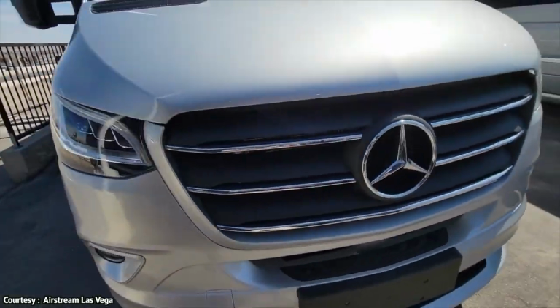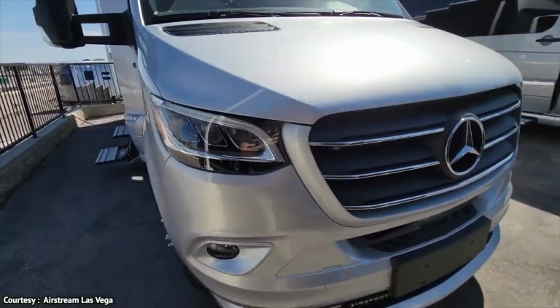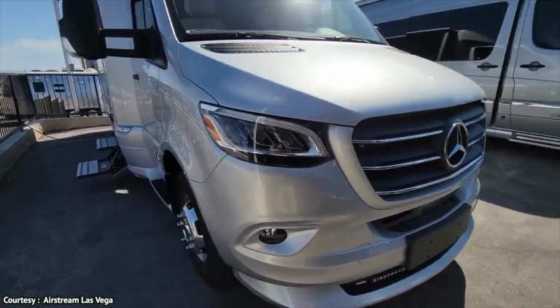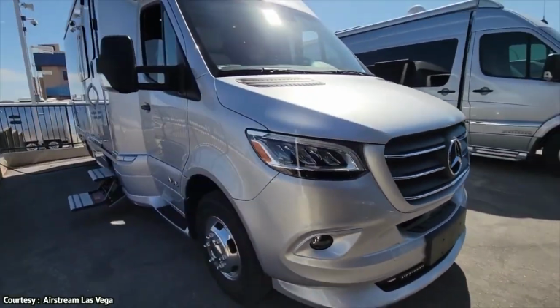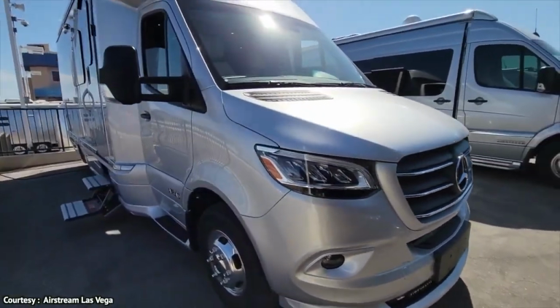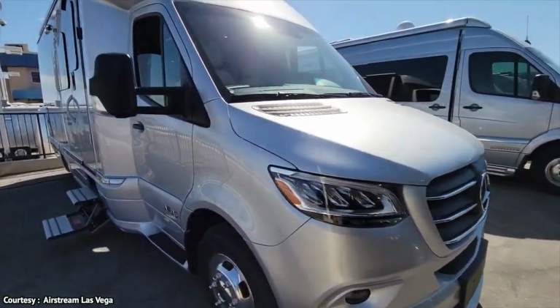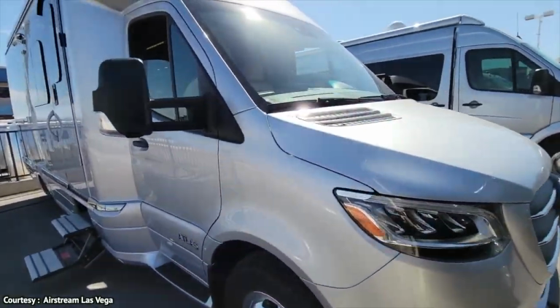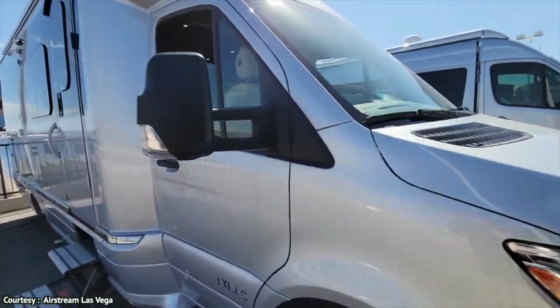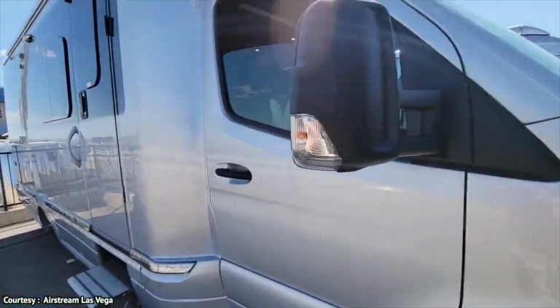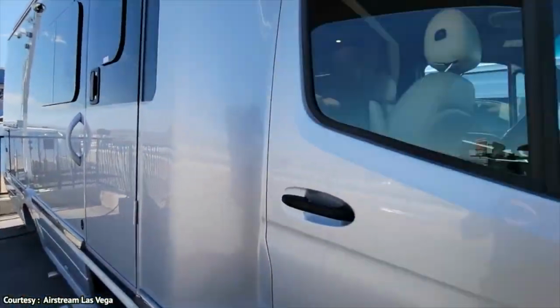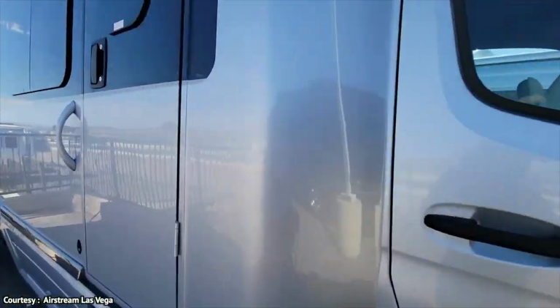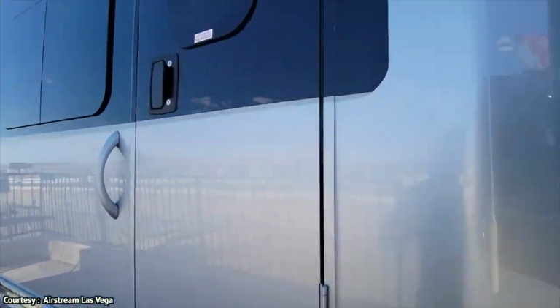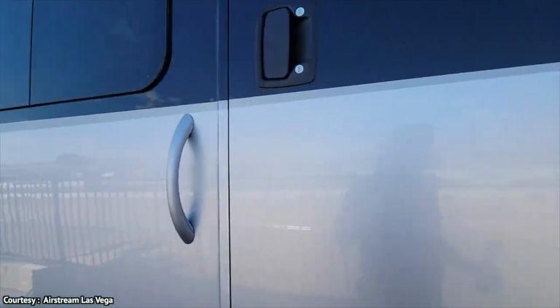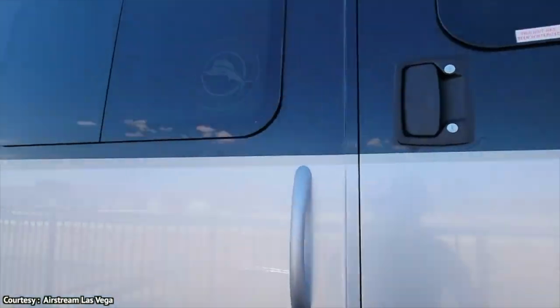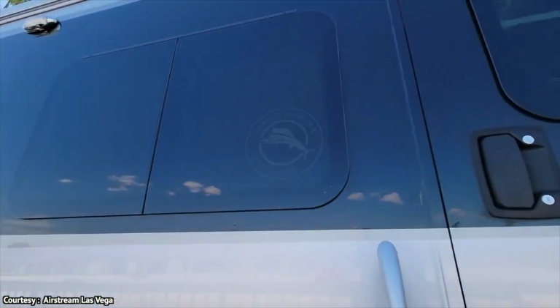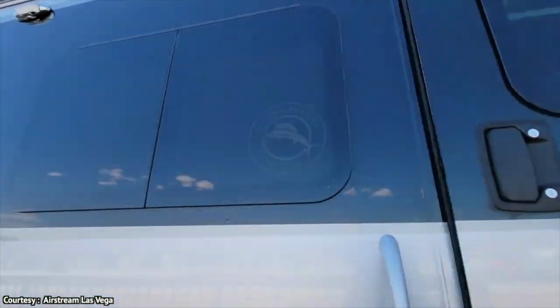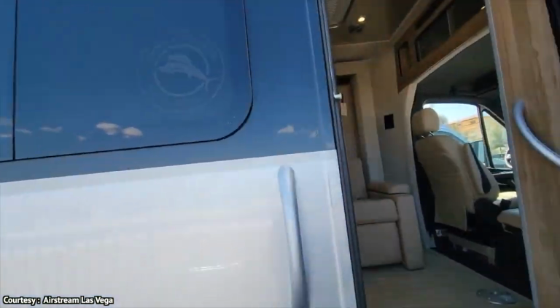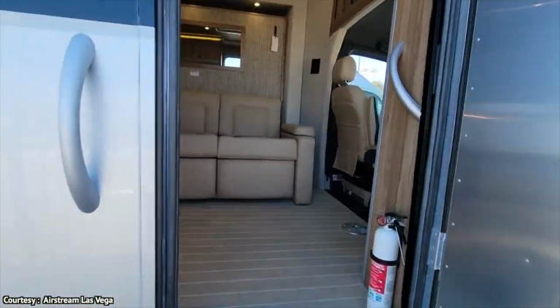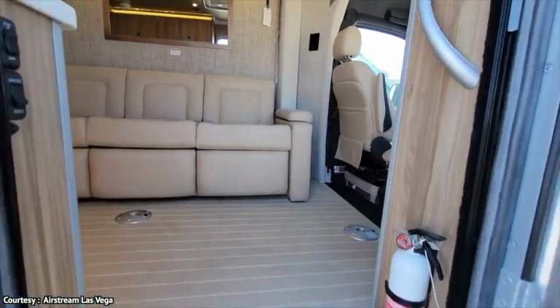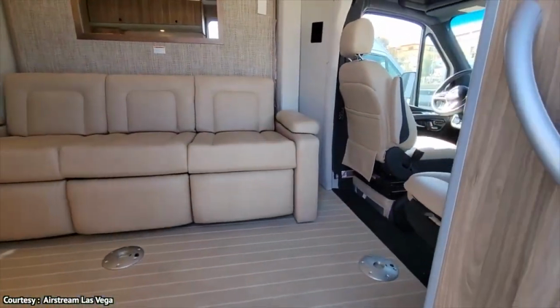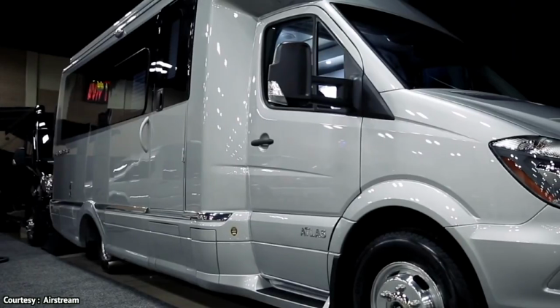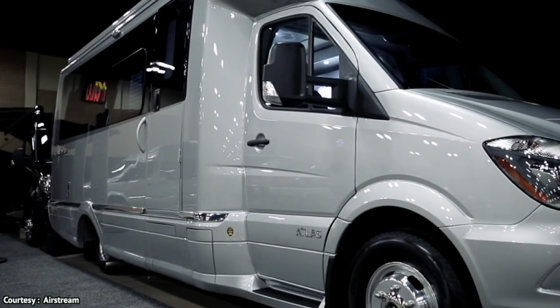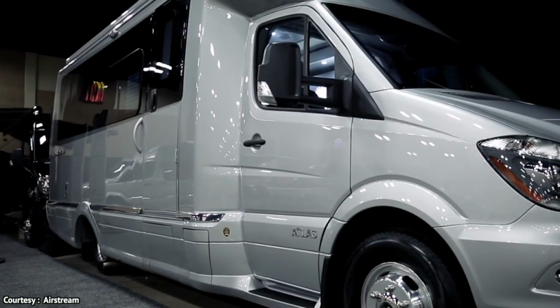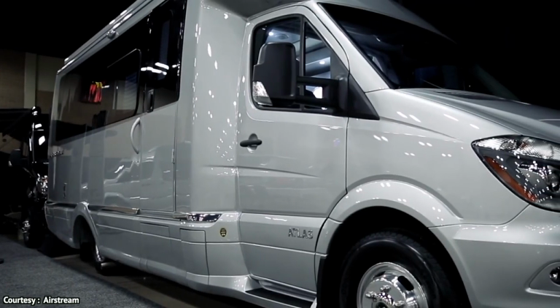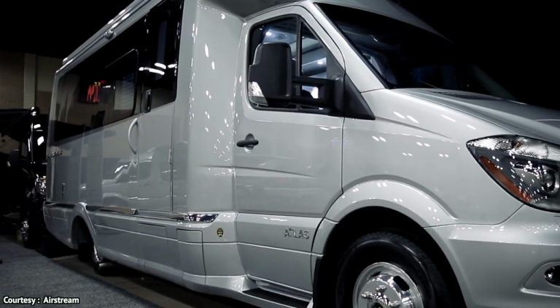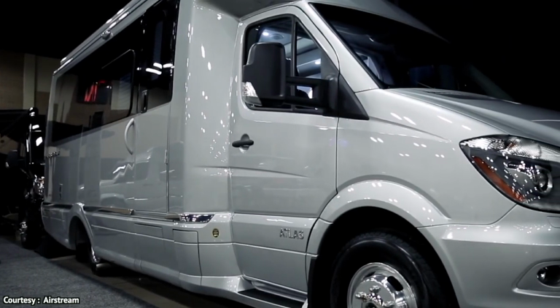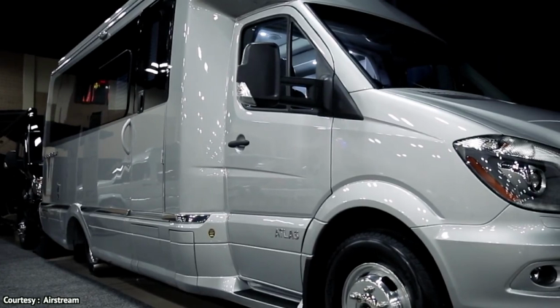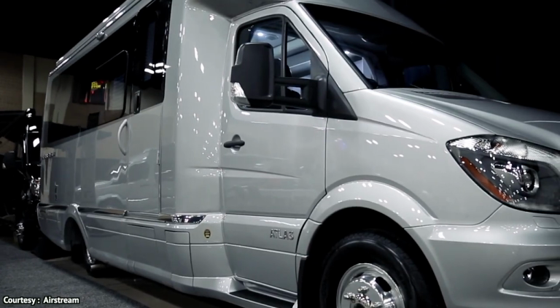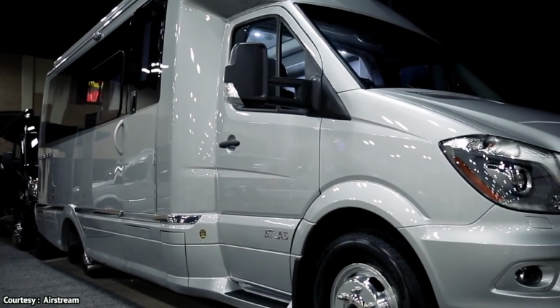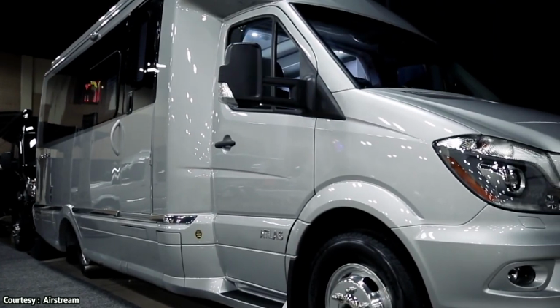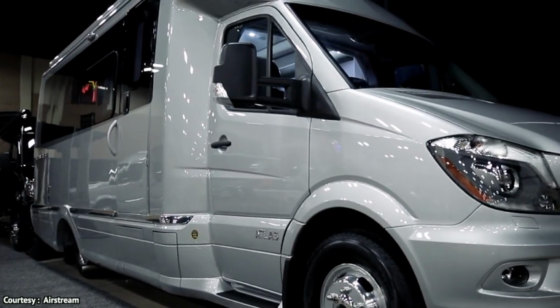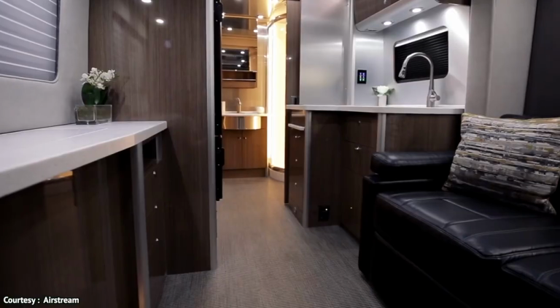To start with, the Airstream Atlas is built on the back of the Mercedes-Benz 3500 series chassis. This chassis is famous for having a 170-inch wheelbase.